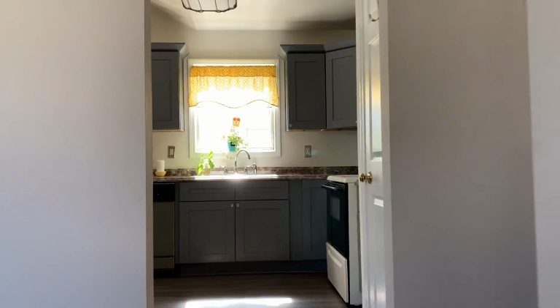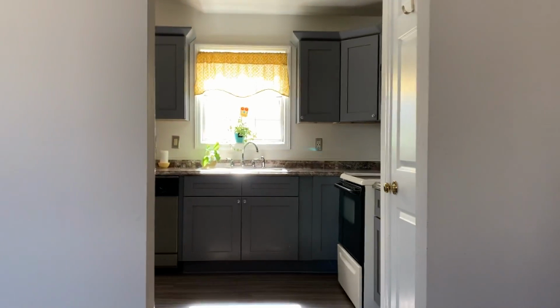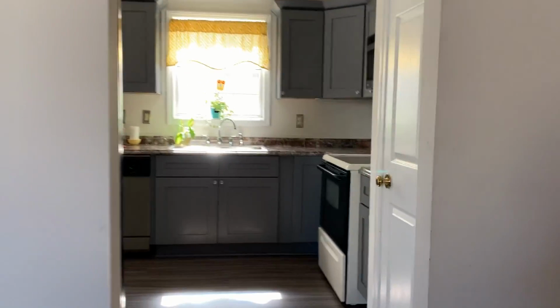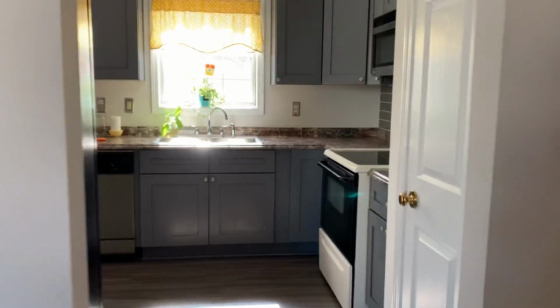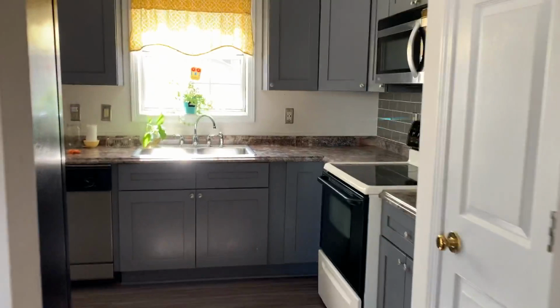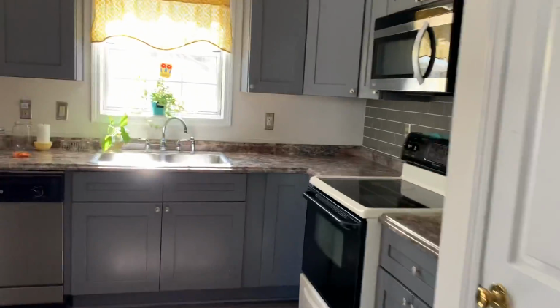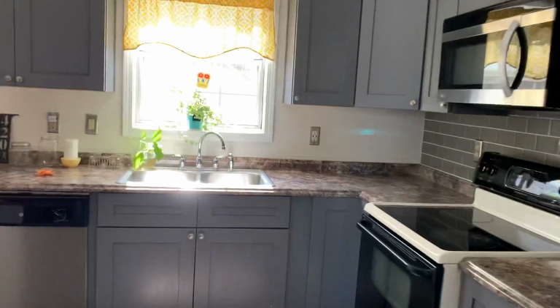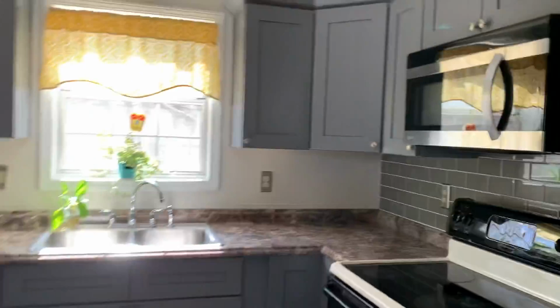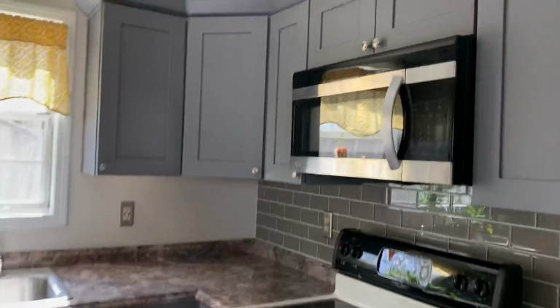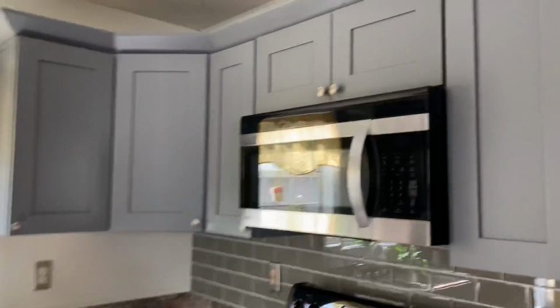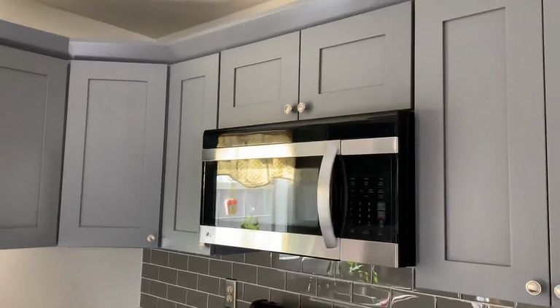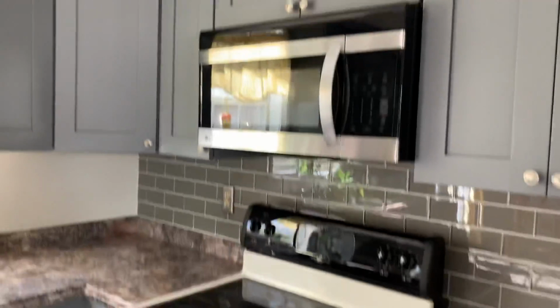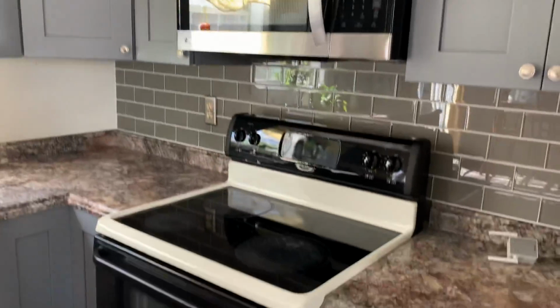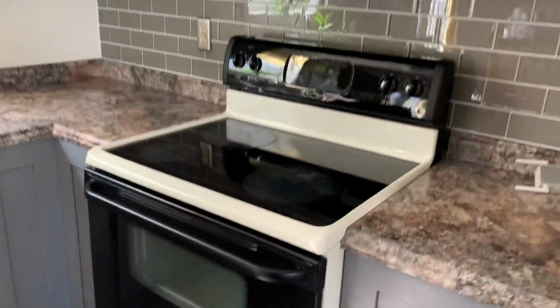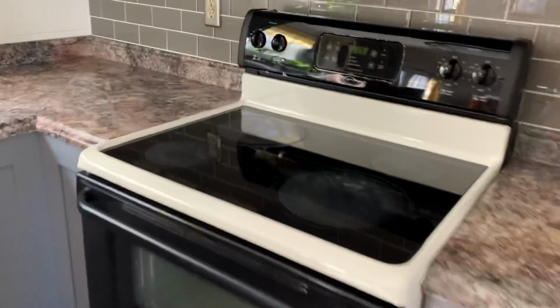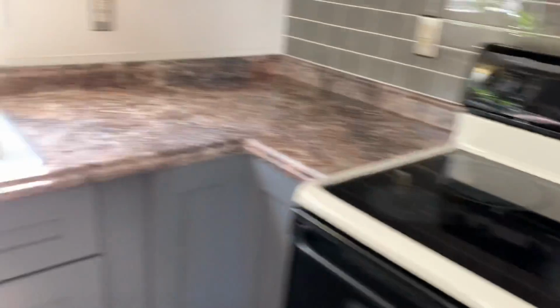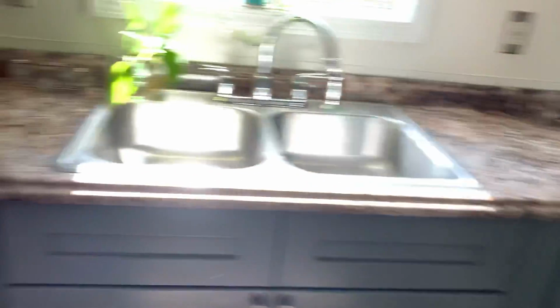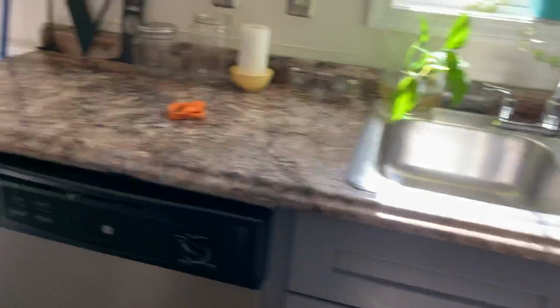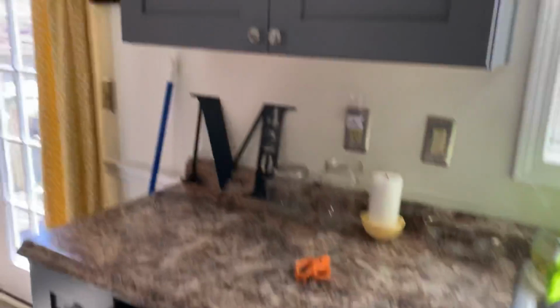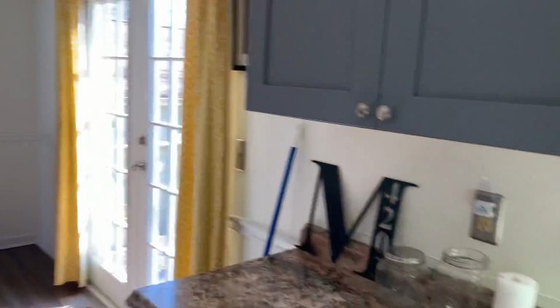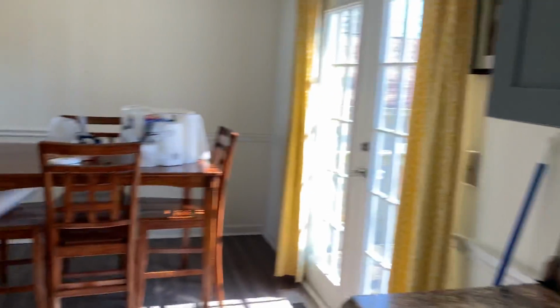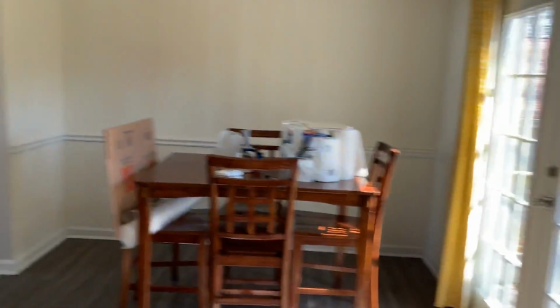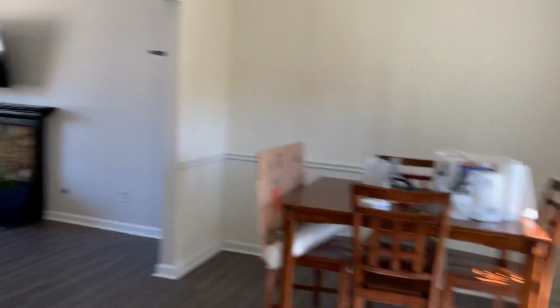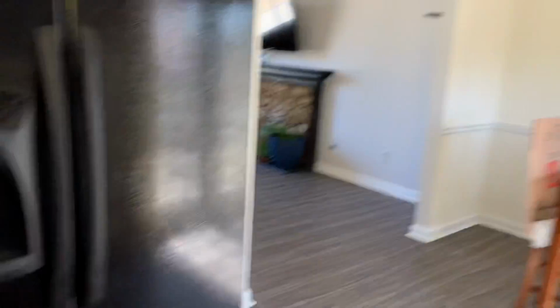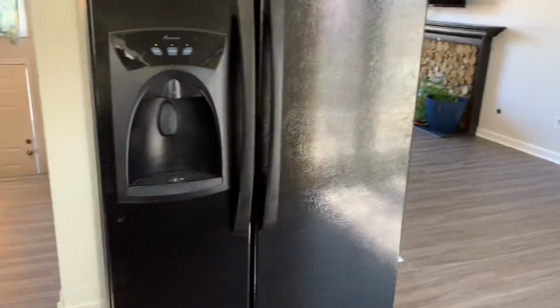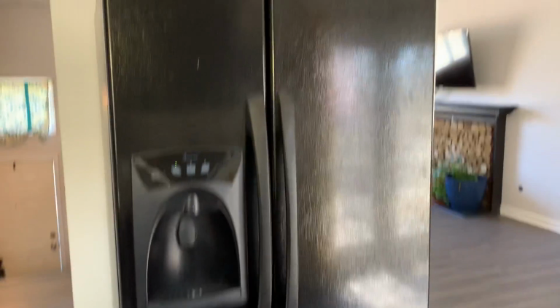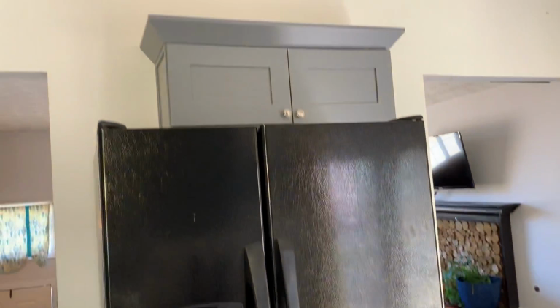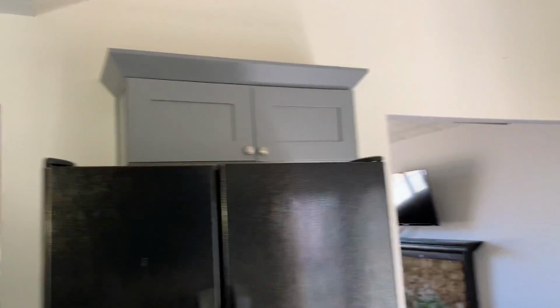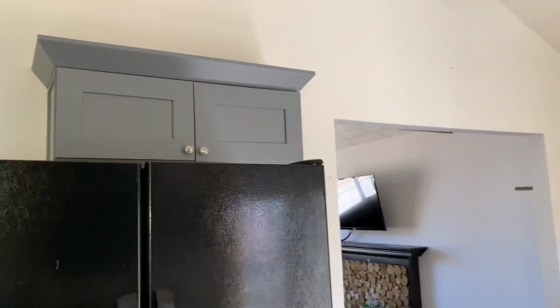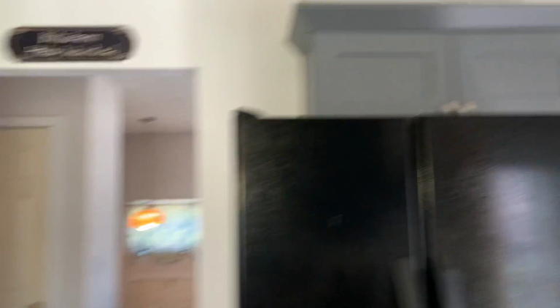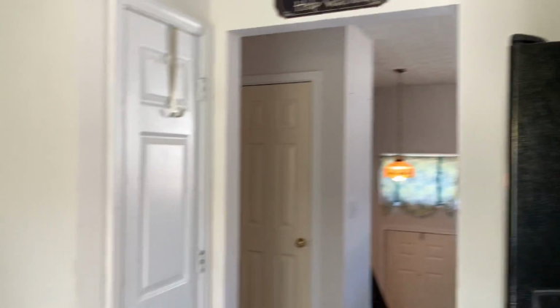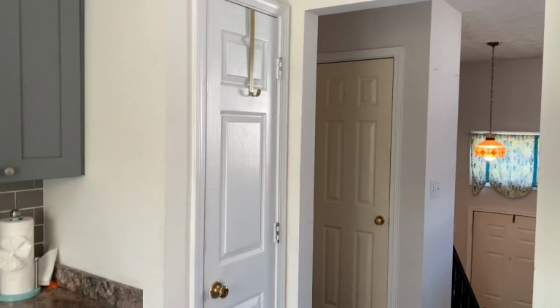The kitchen was totally remodeled about five years ago. These were new cabinets five years ago. Dining area. Refrigerator stays. There is a pantry there.